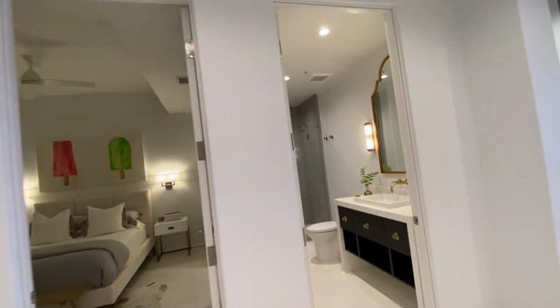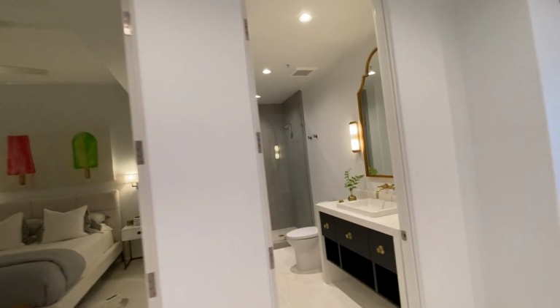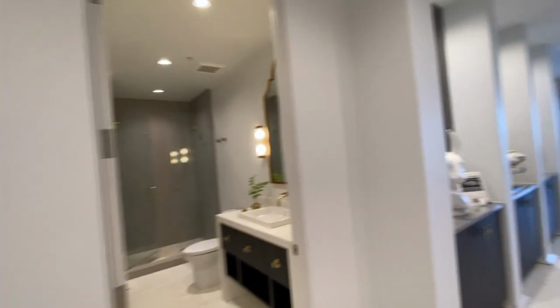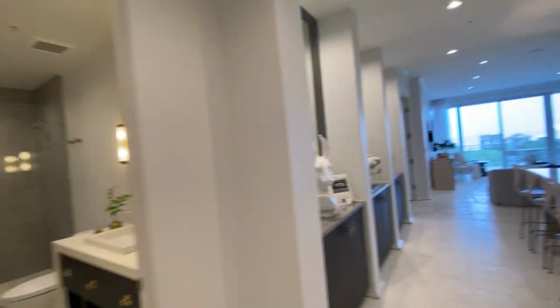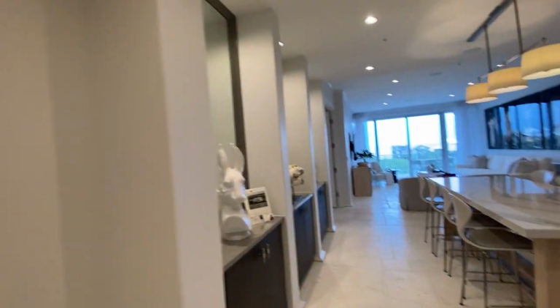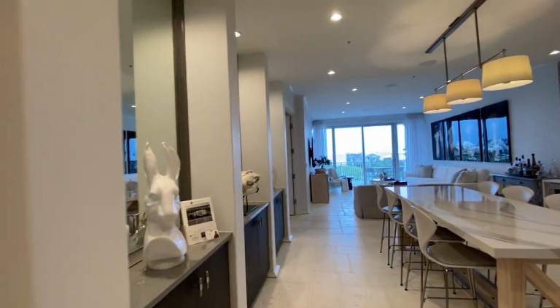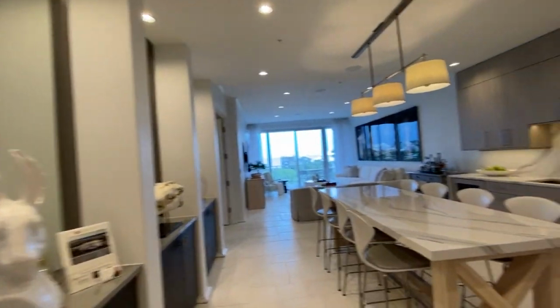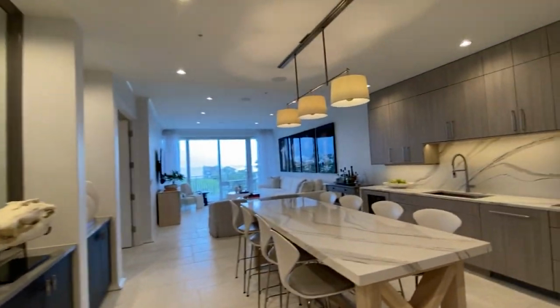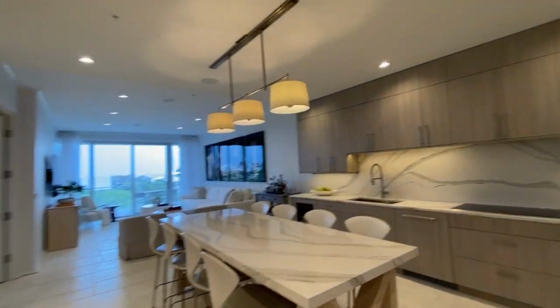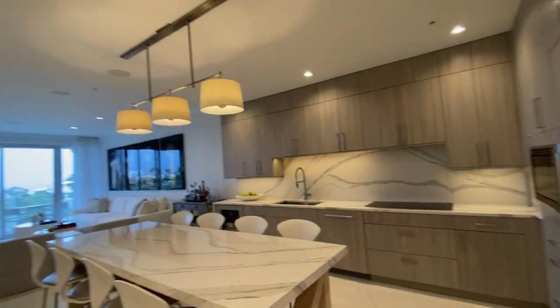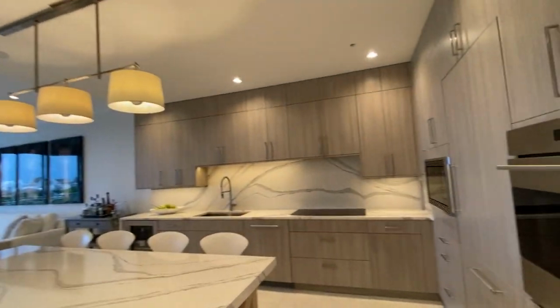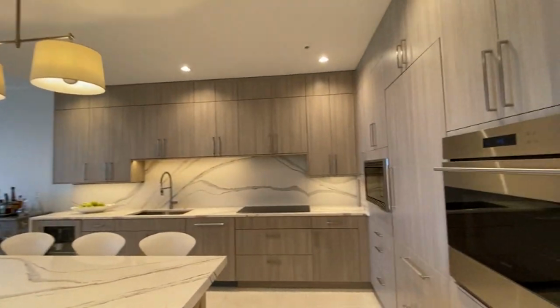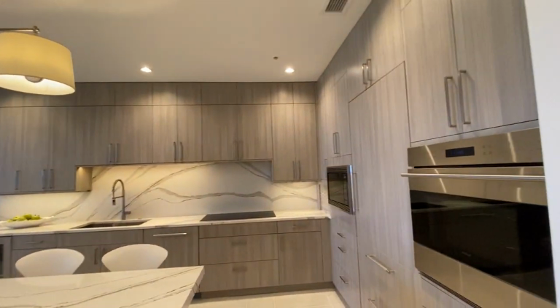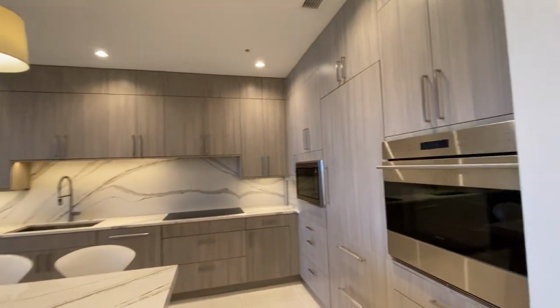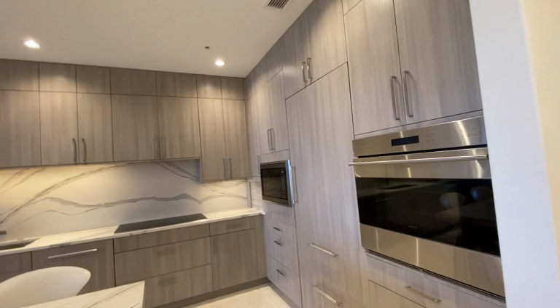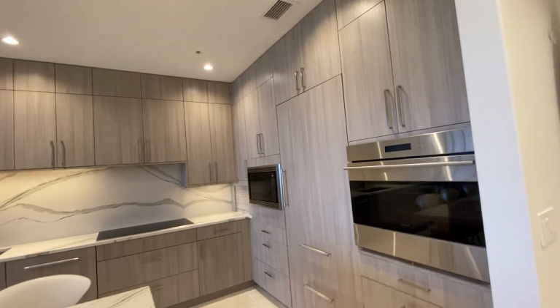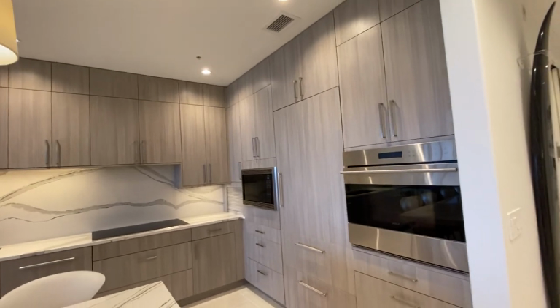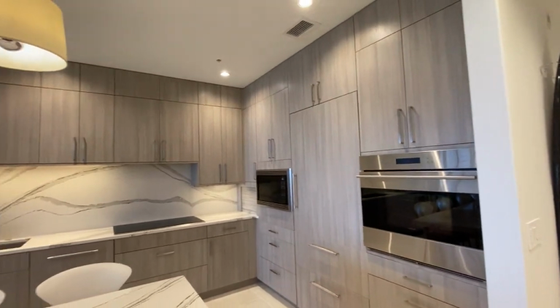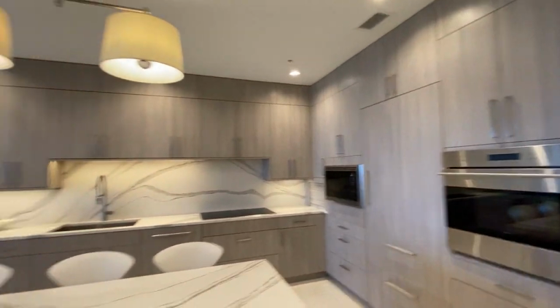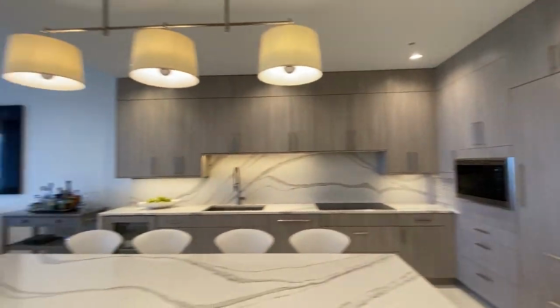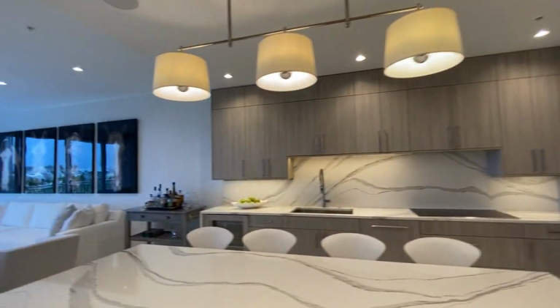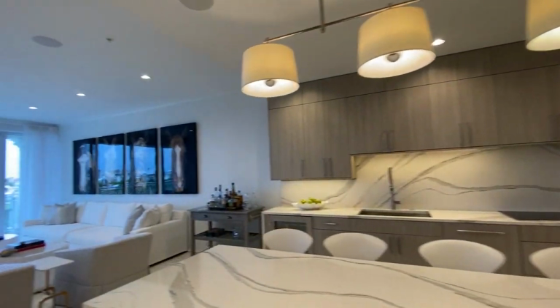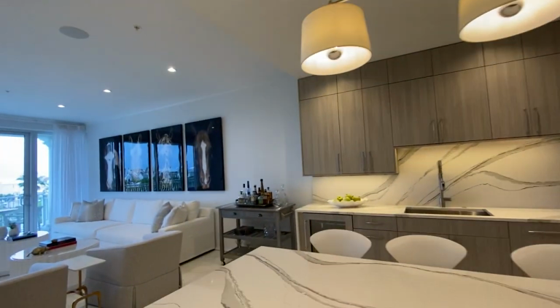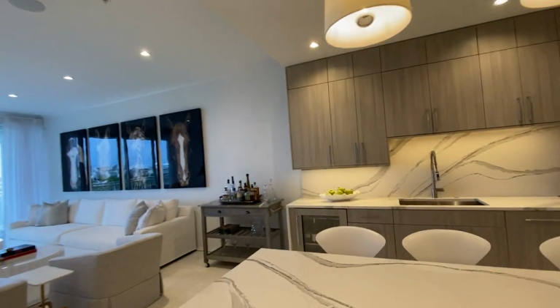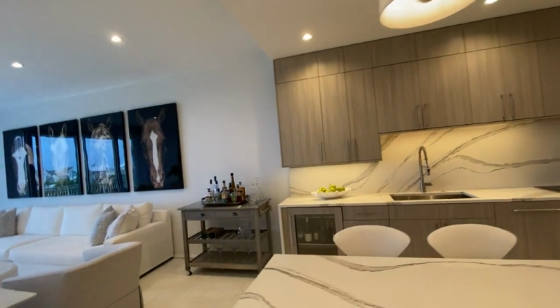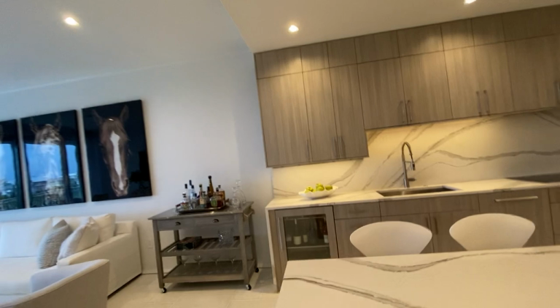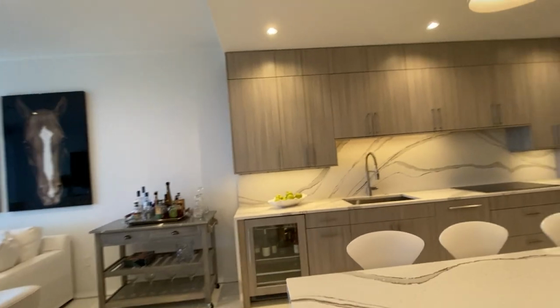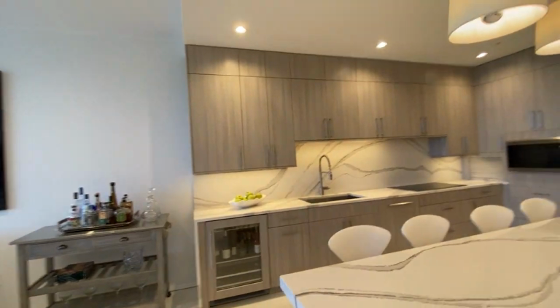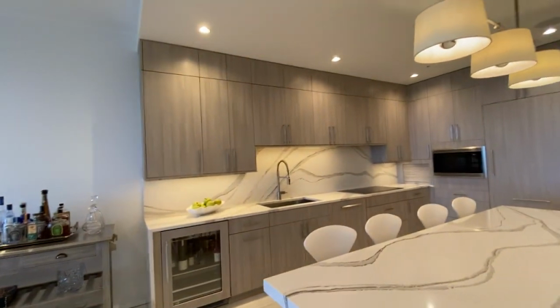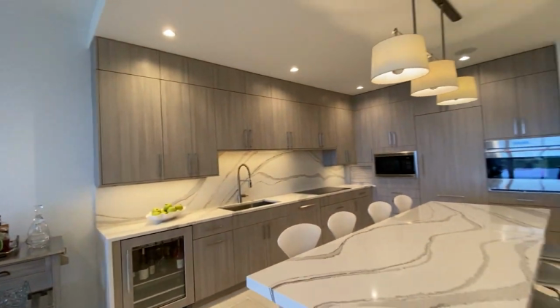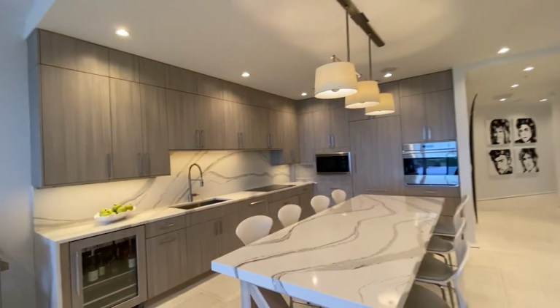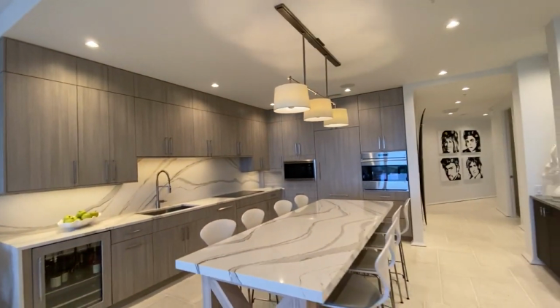So we've seen two bedrooms and now we're here in the kitchen, which is fantastic. It looks exactly like Alys Beach the way they designed it — just gorgeous.